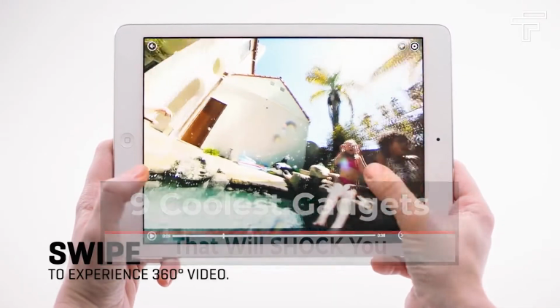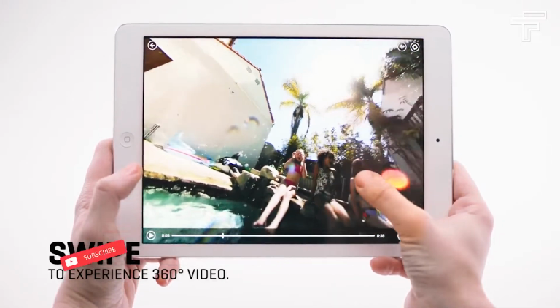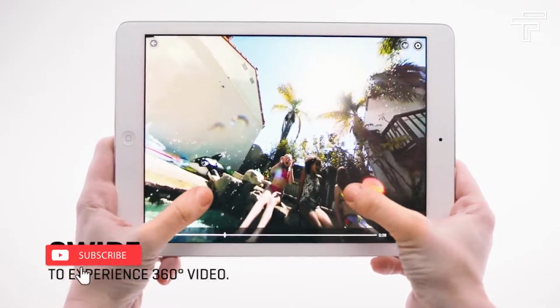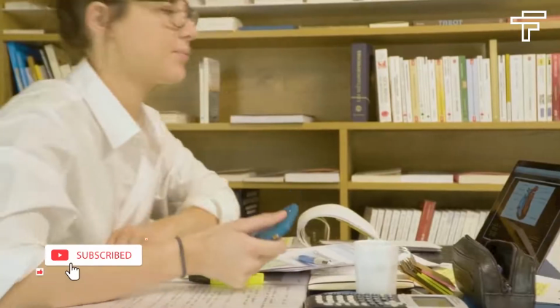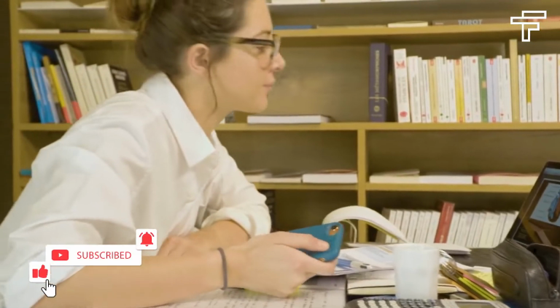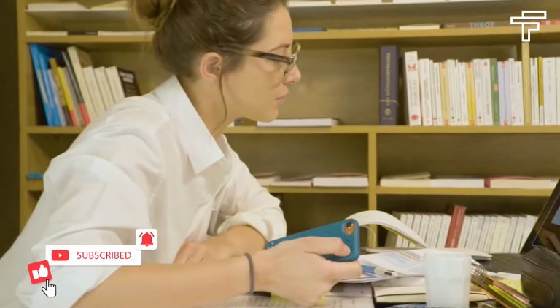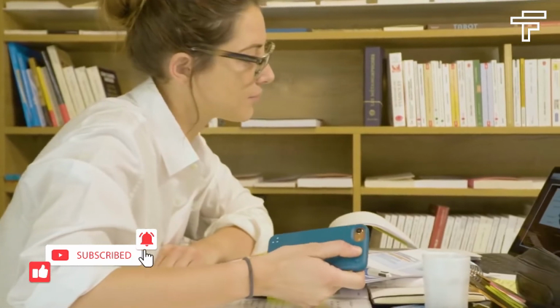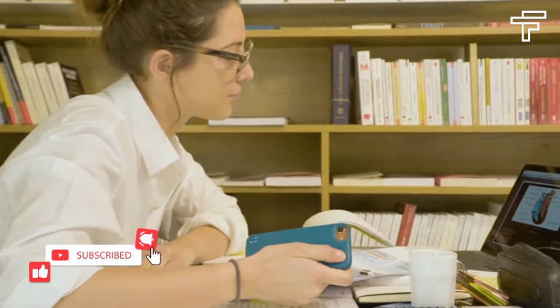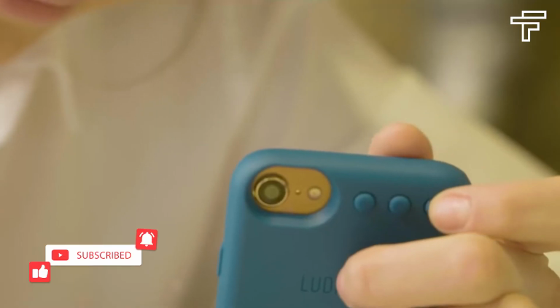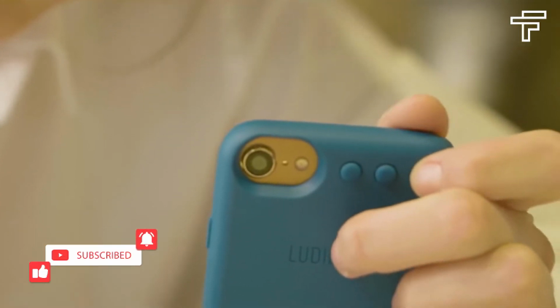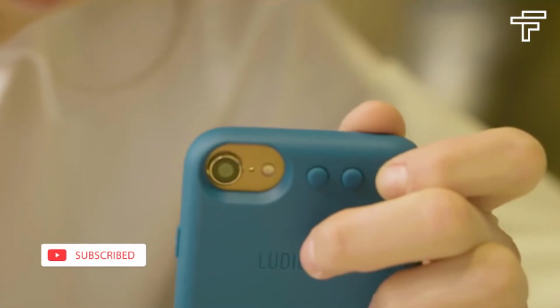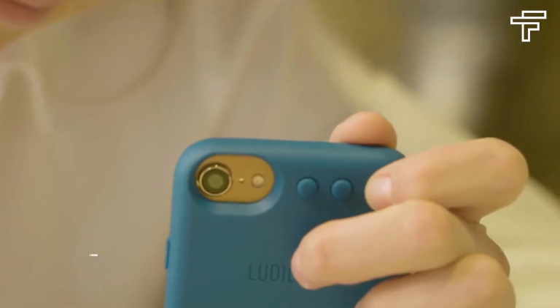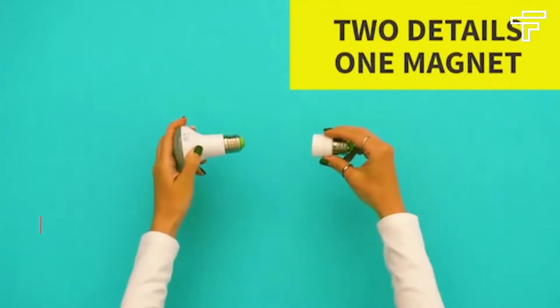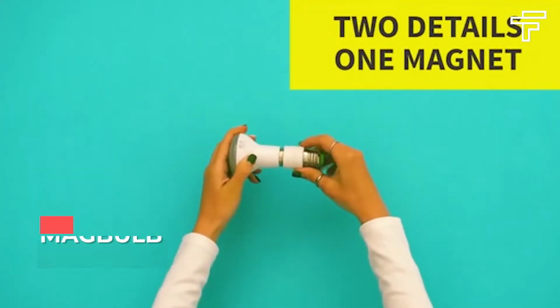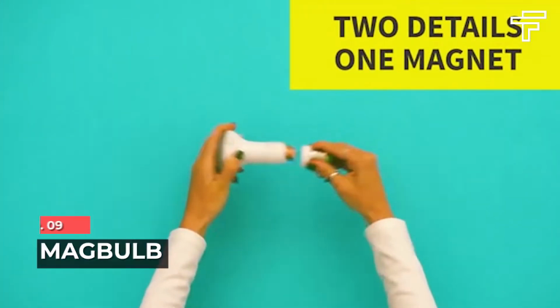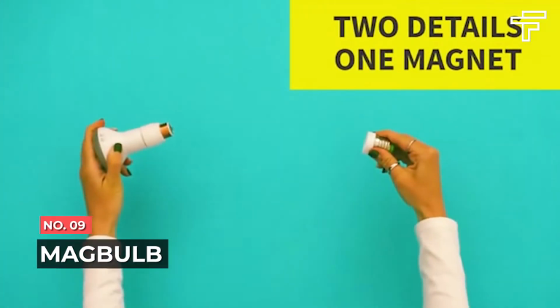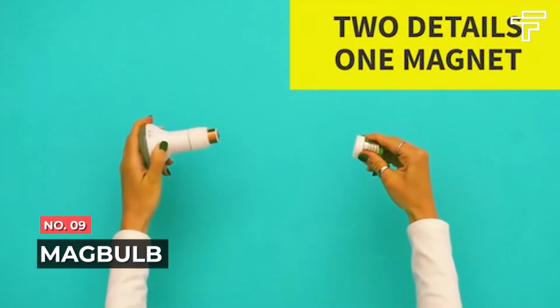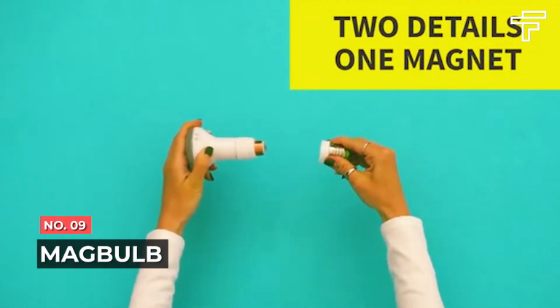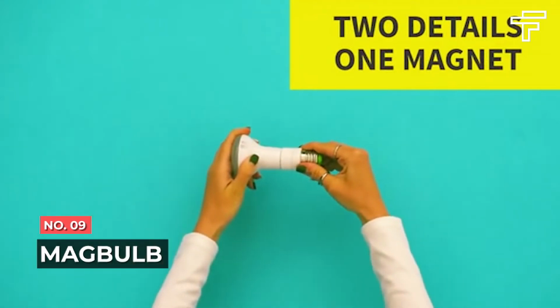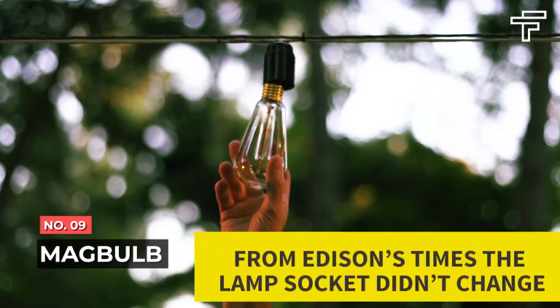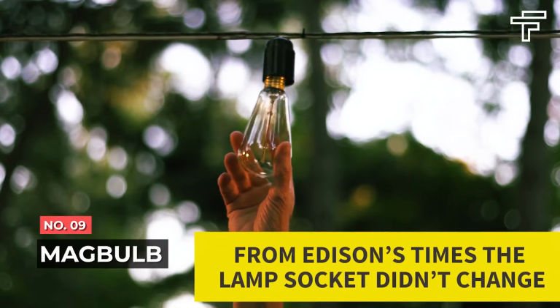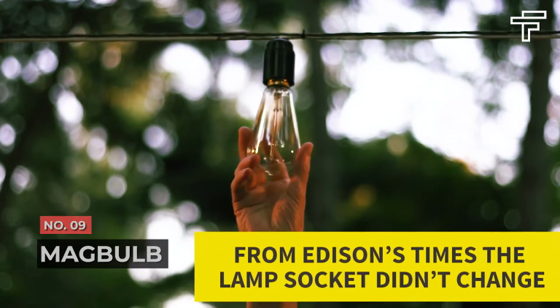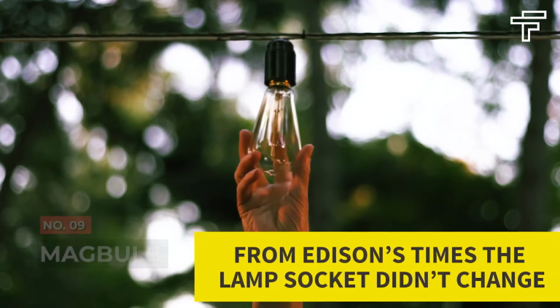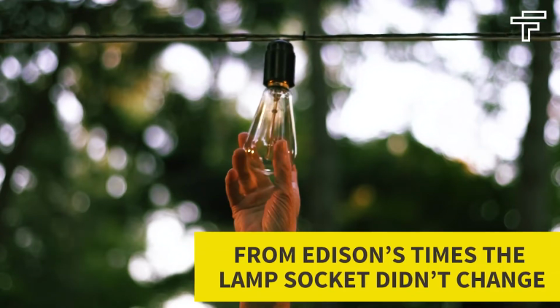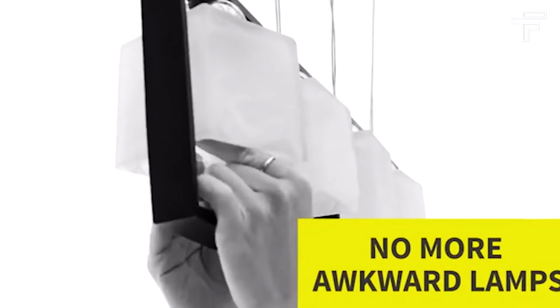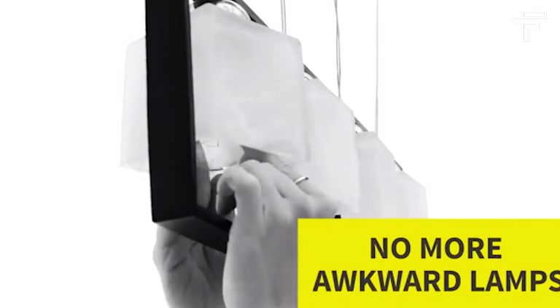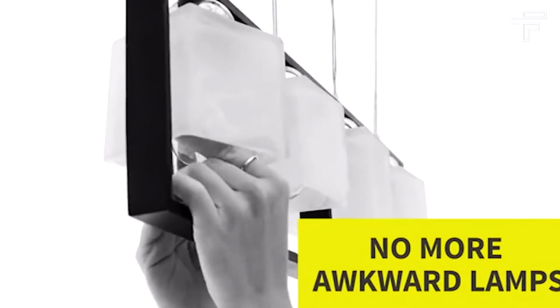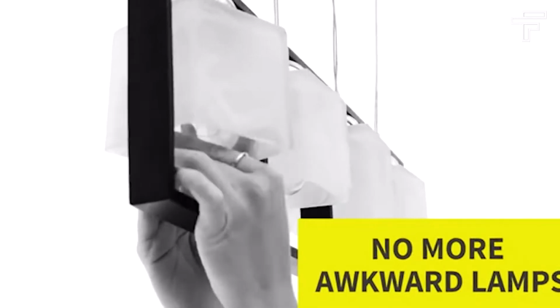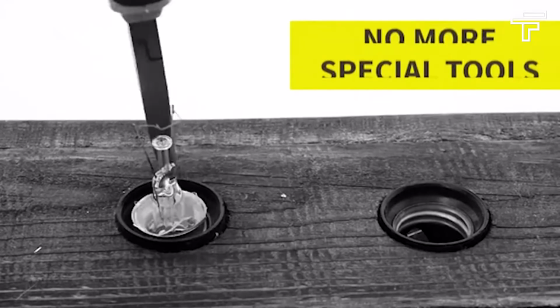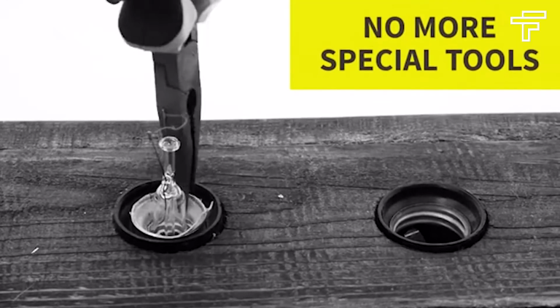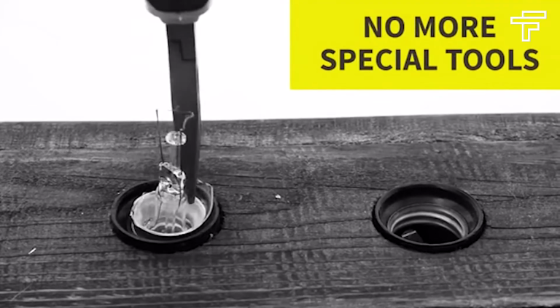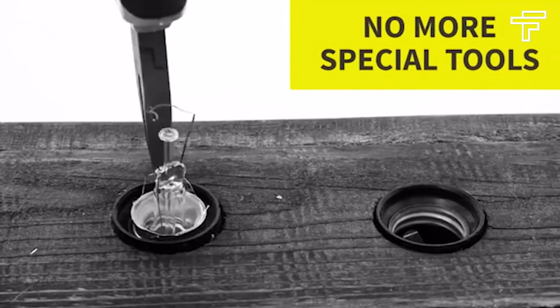Before starting the video, be sure to smash that like button and subscribe to never miss out on any of our videos. Number 9: Magbulb. Changing a bulb can be a tedious process. According to statistics, many people postpone changing light bulbs in their chandeliers until the last one burns out.